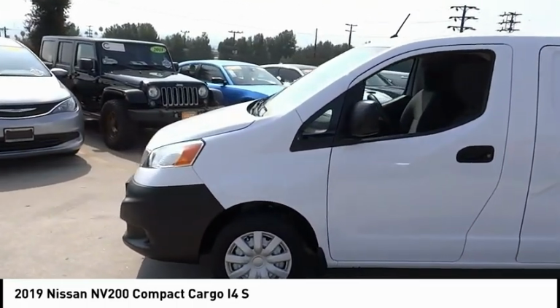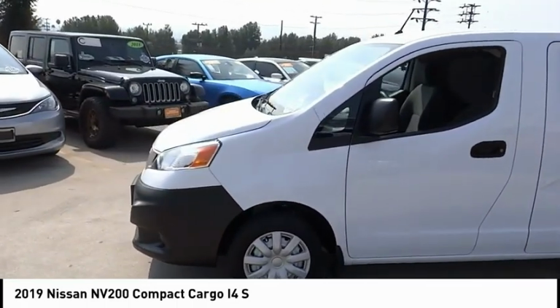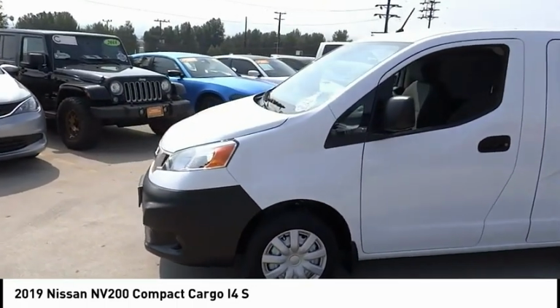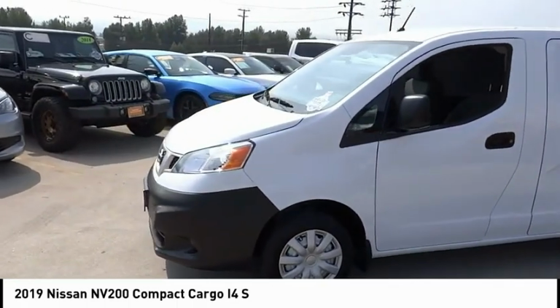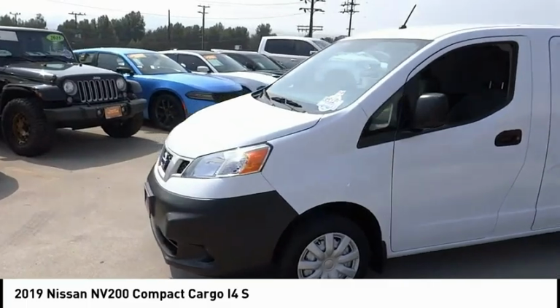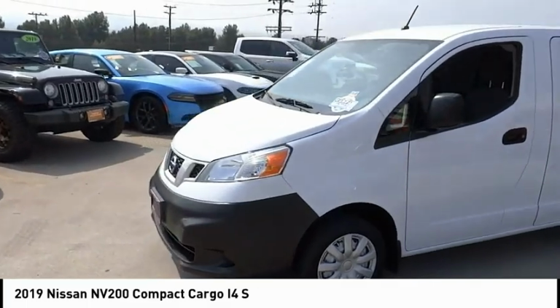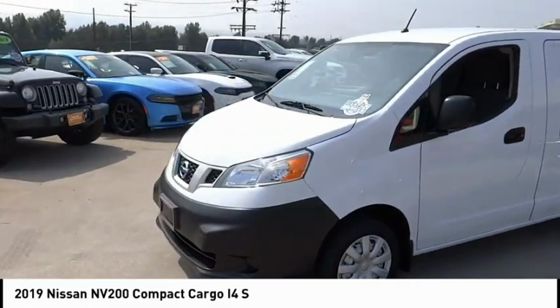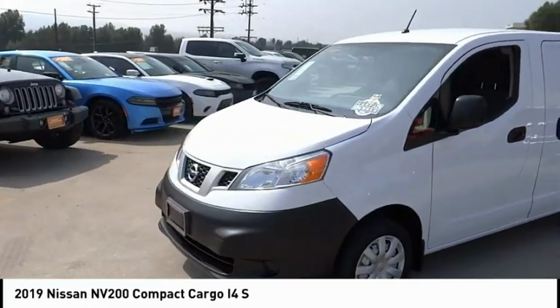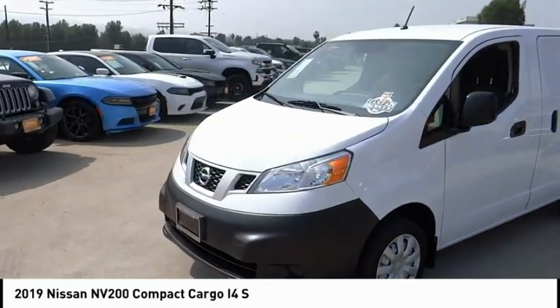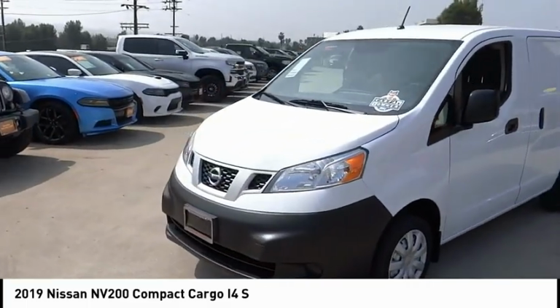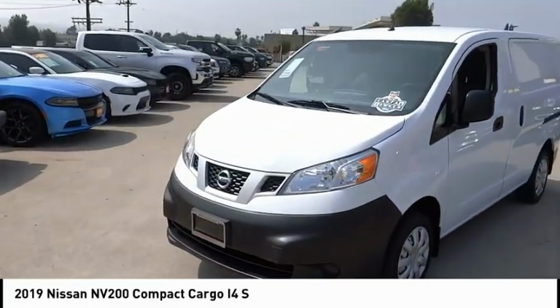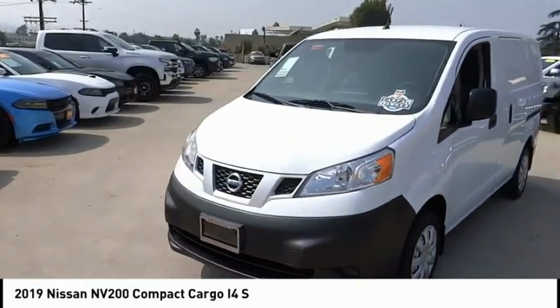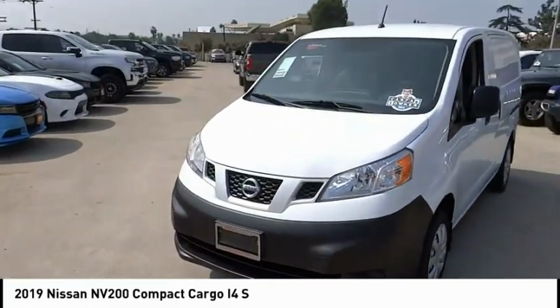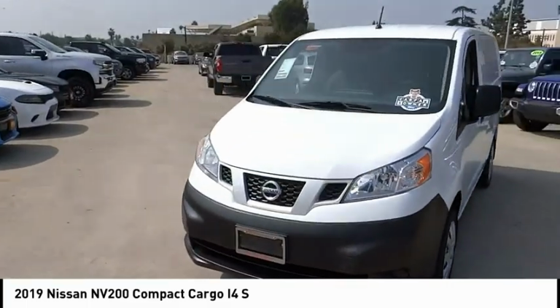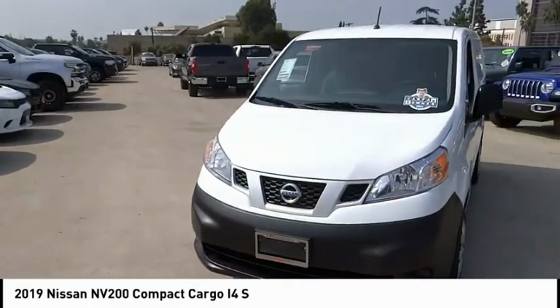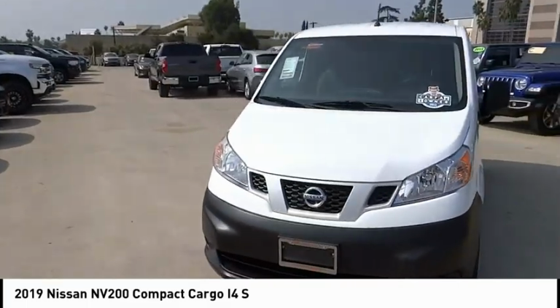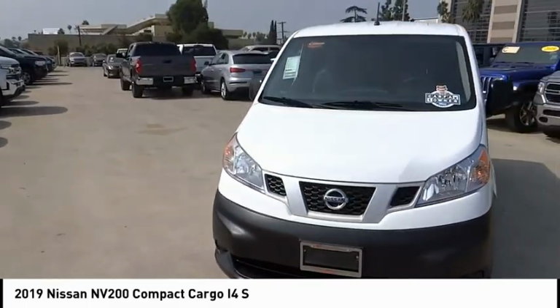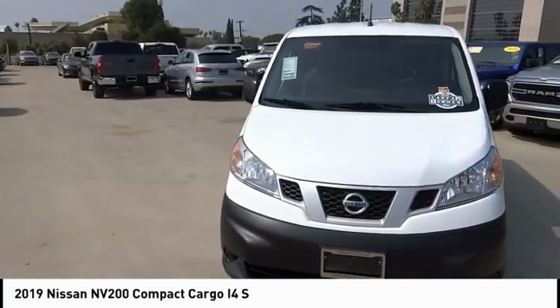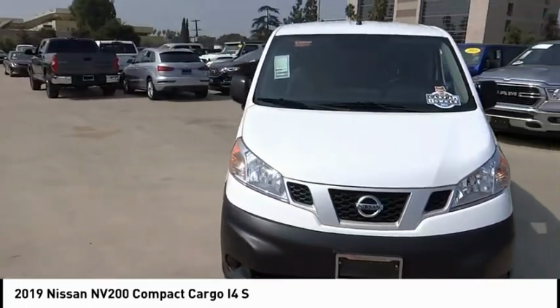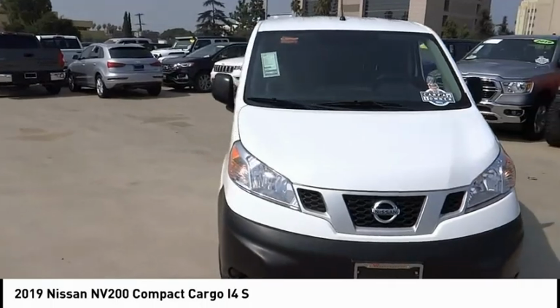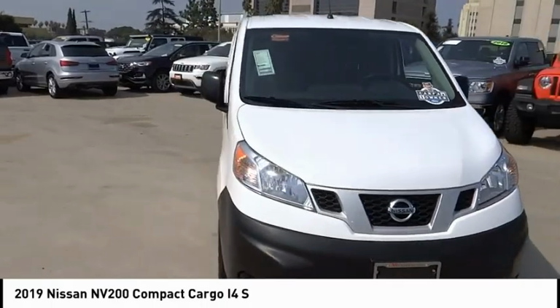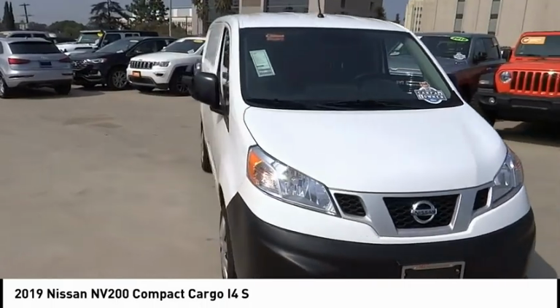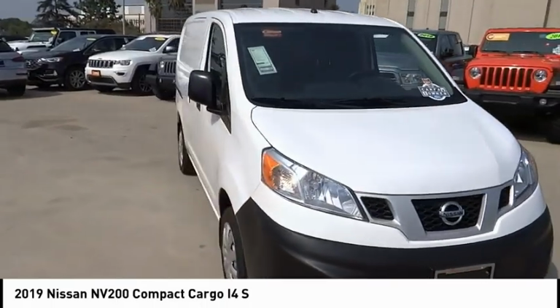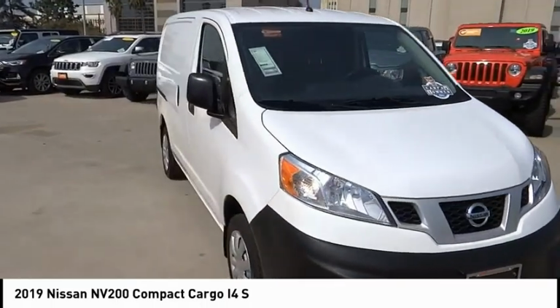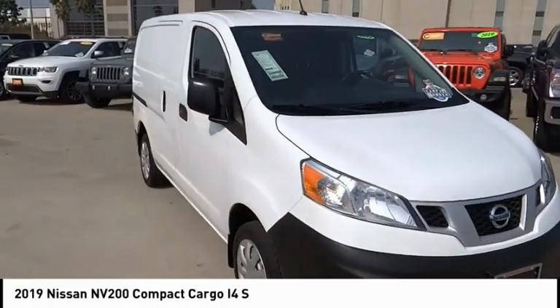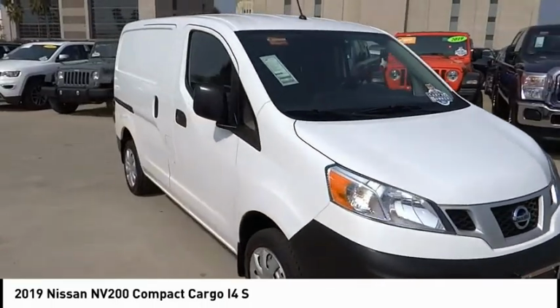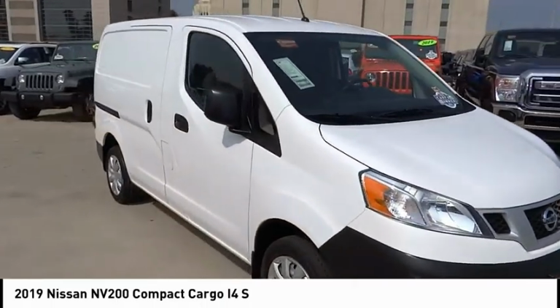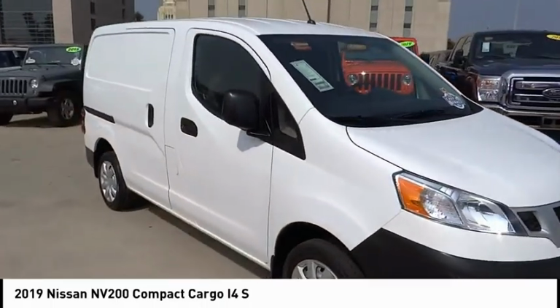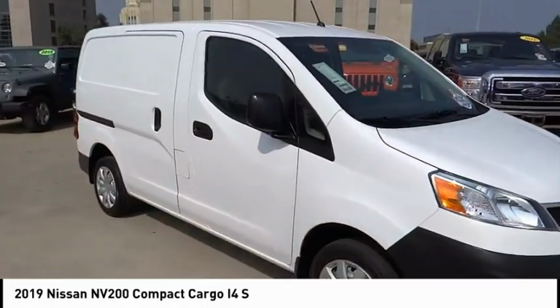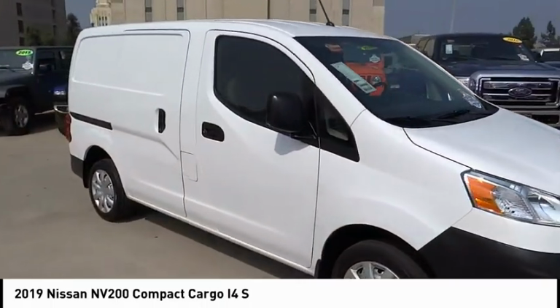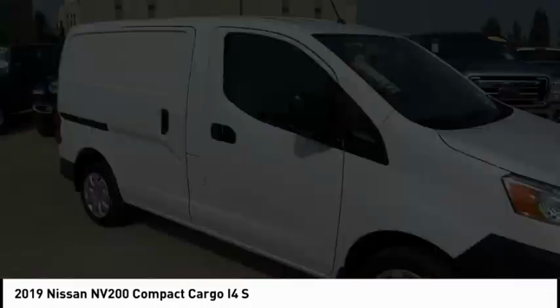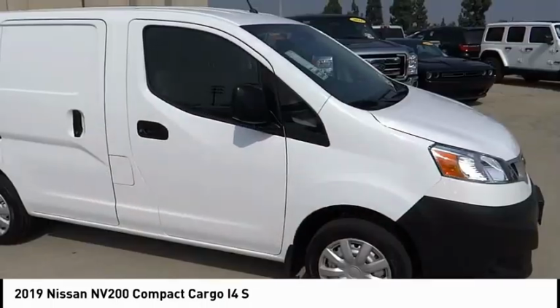This vehicle has less than 3,000 miles. Here are some of this vehicle's great options: electronic stability control, brake assist, traction control, front wheel independent suspension.